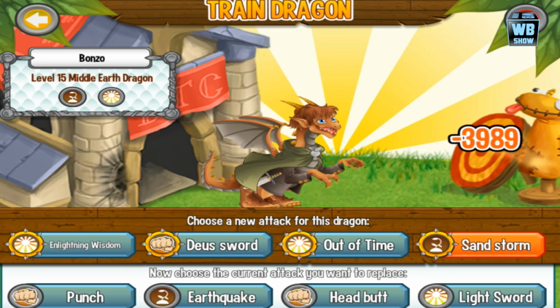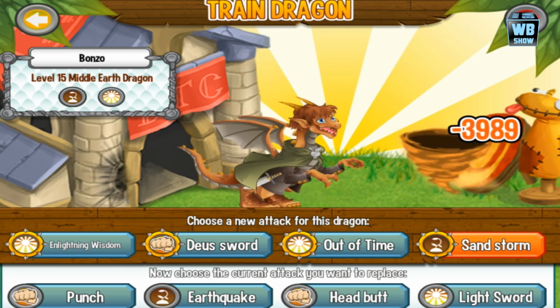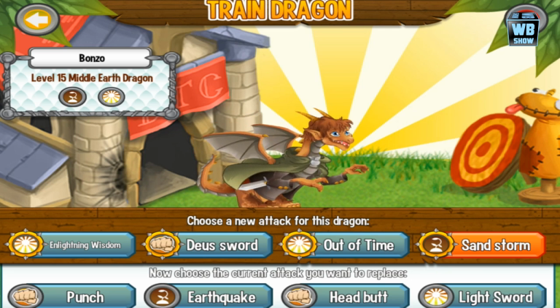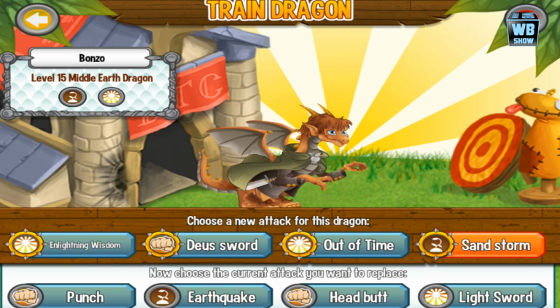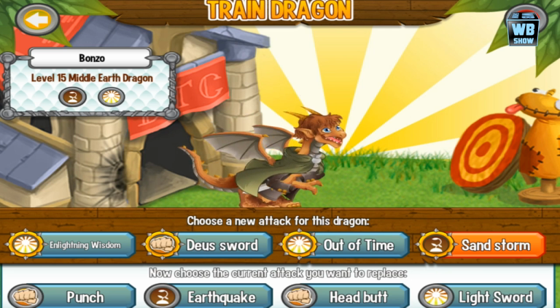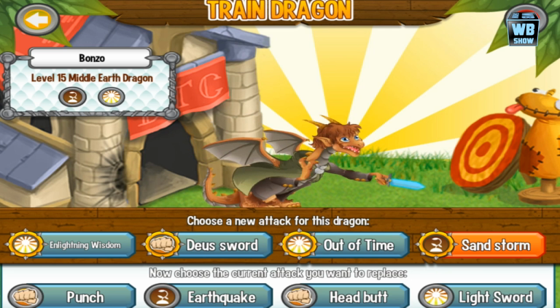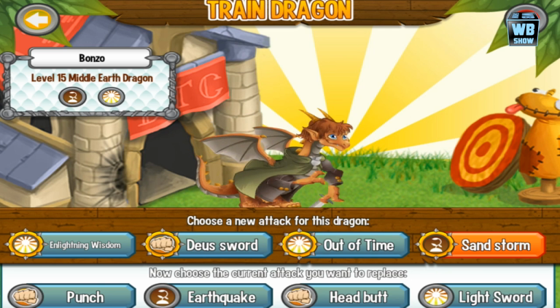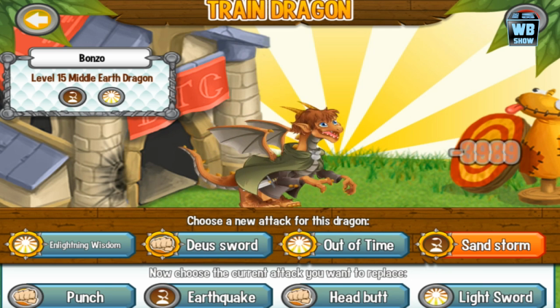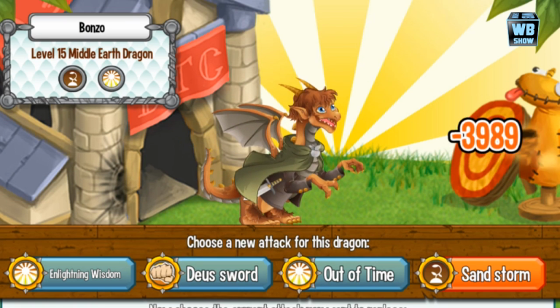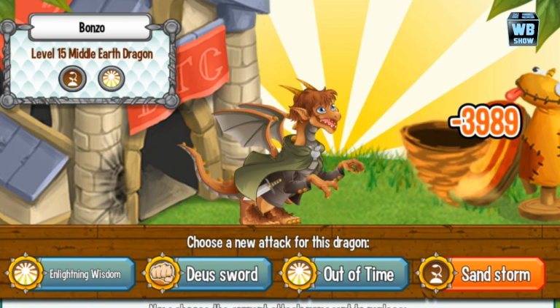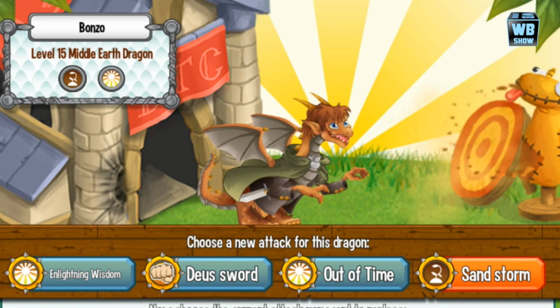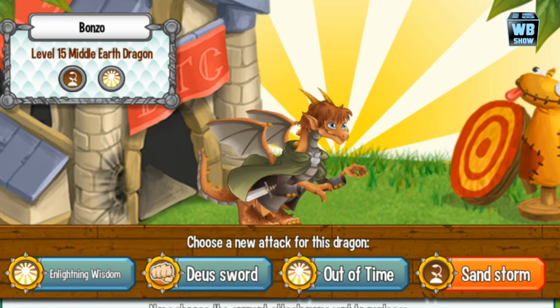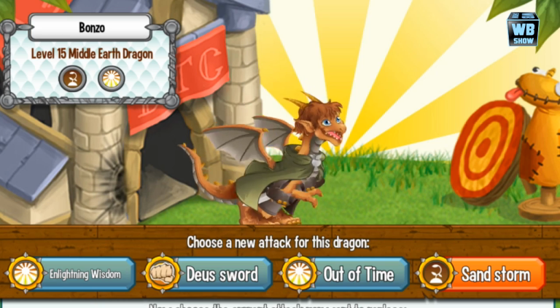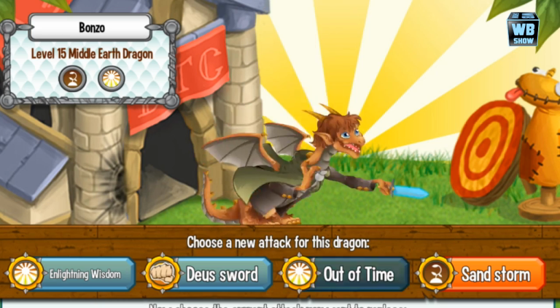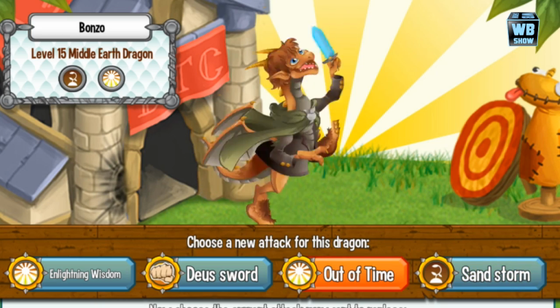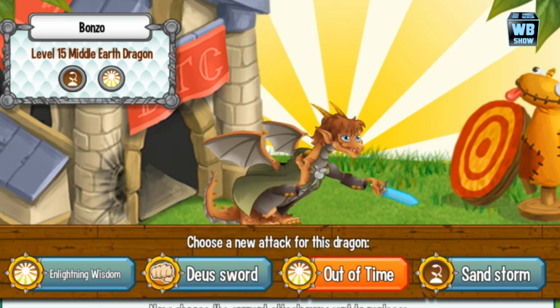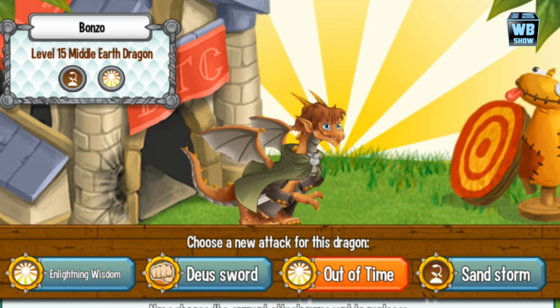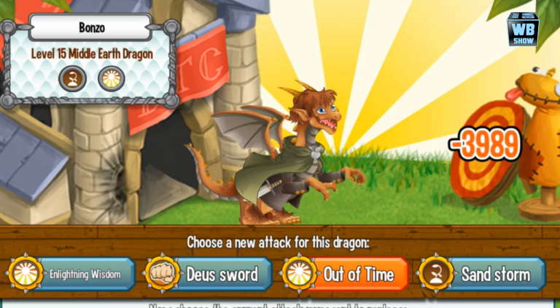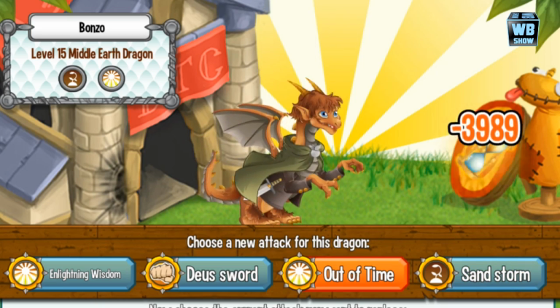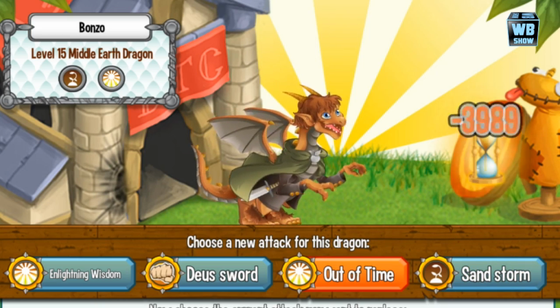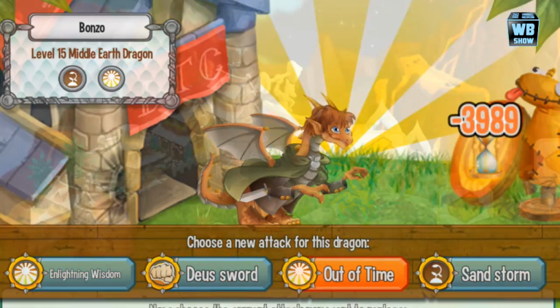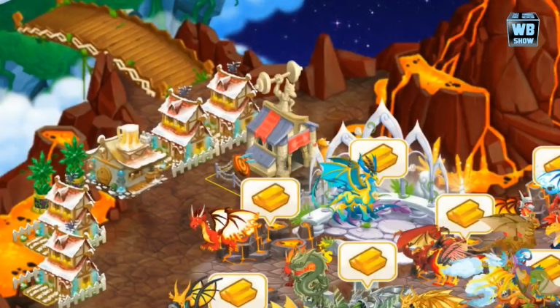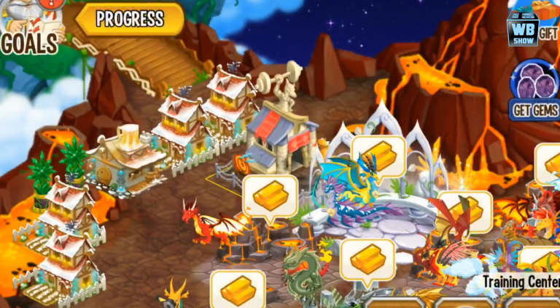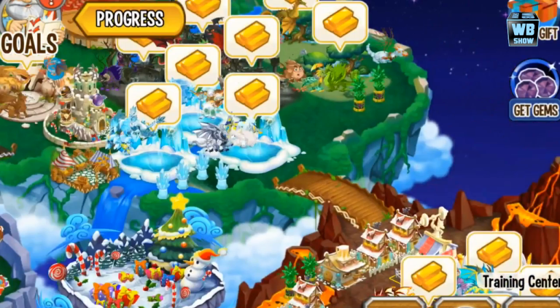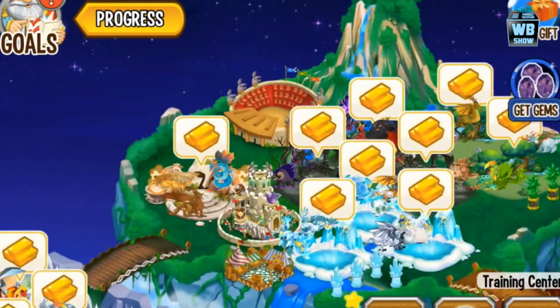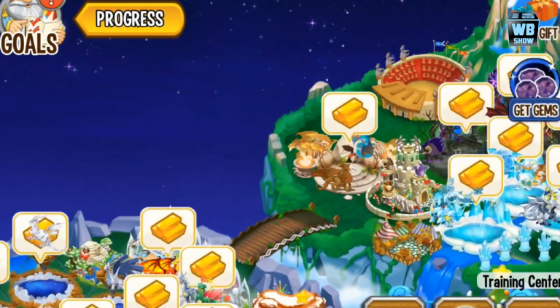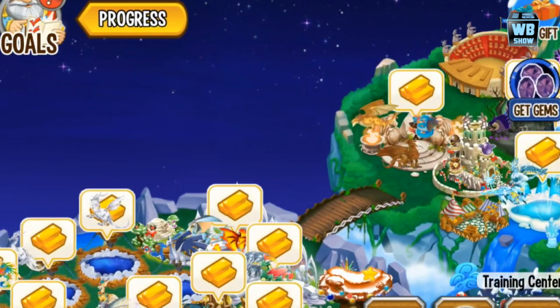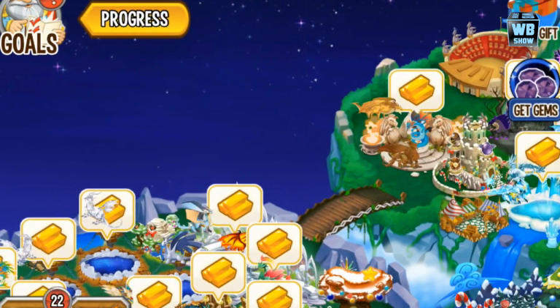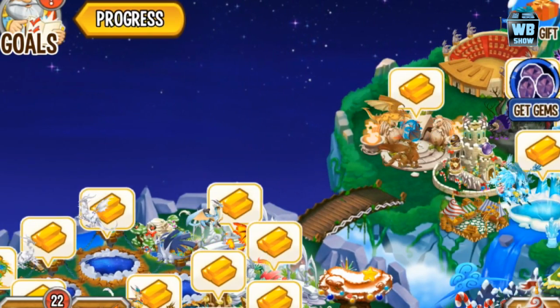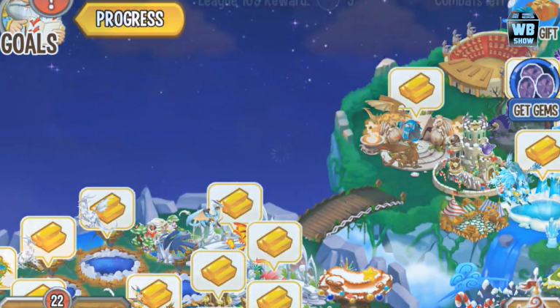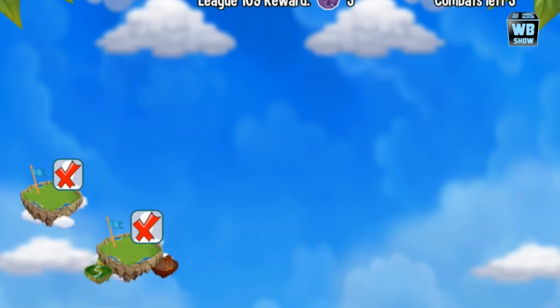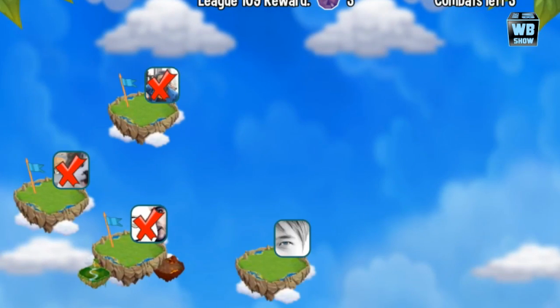His basic attack is light sword, head butt, earthquake, and punch. I like the animation. Today what we're gonna do special is let's see if we can go into battle. We're gonna go into battle with Bilbo Baggins.